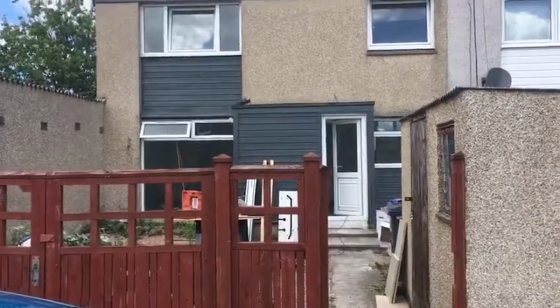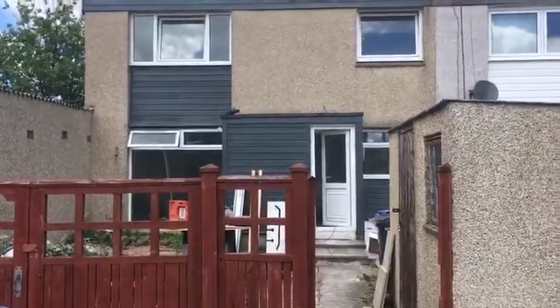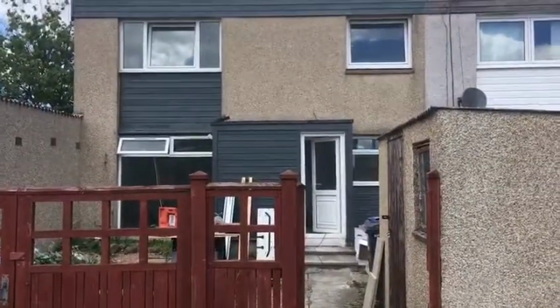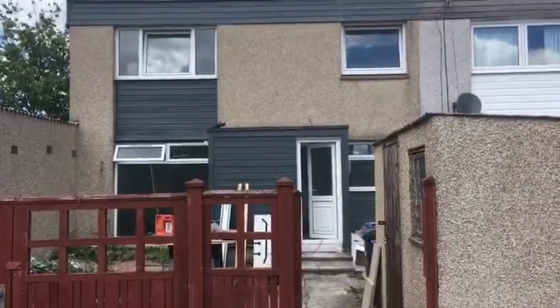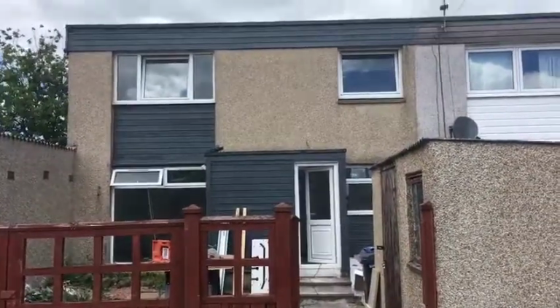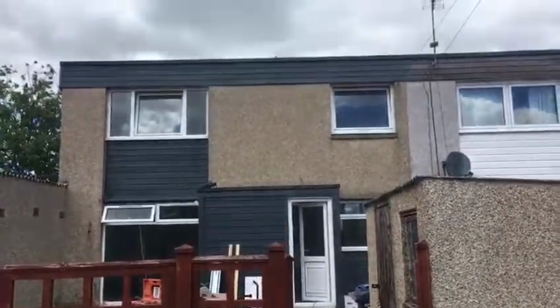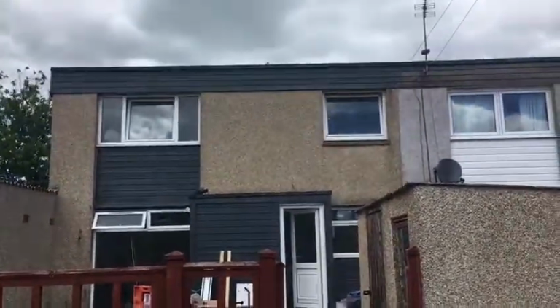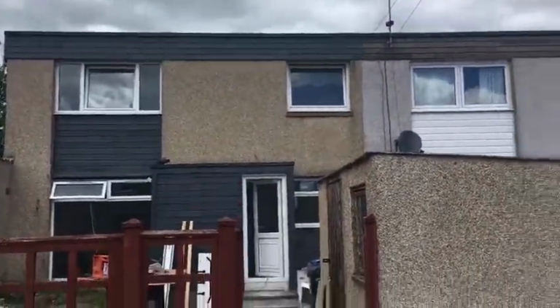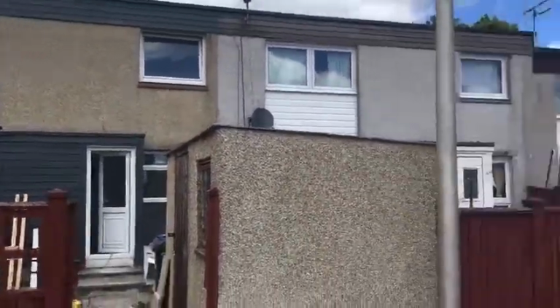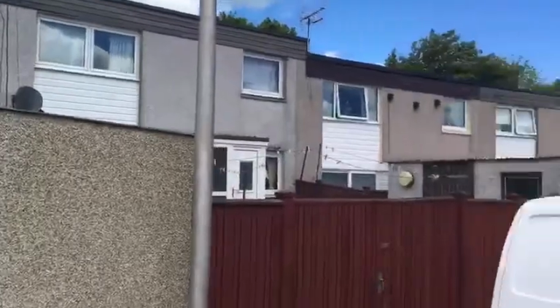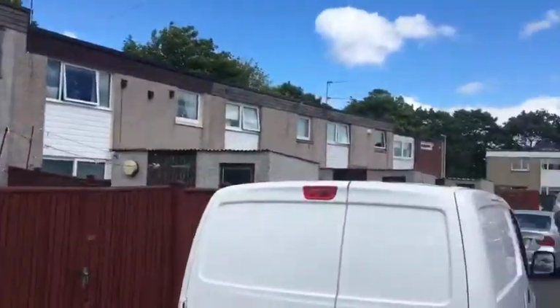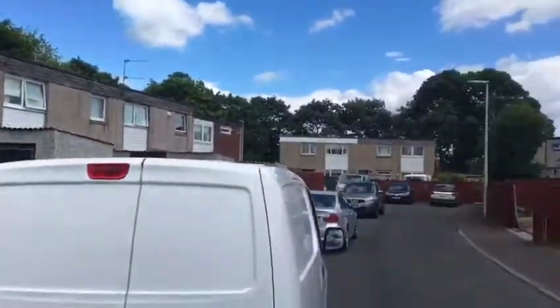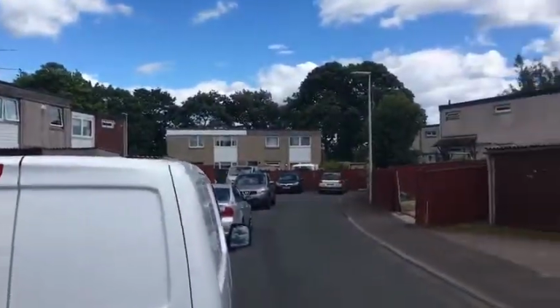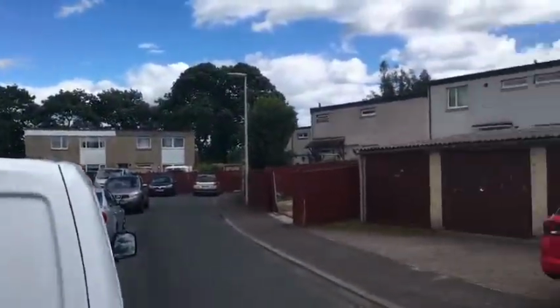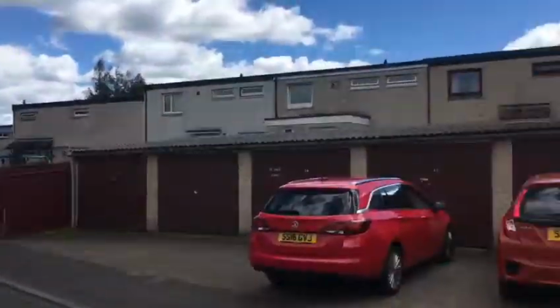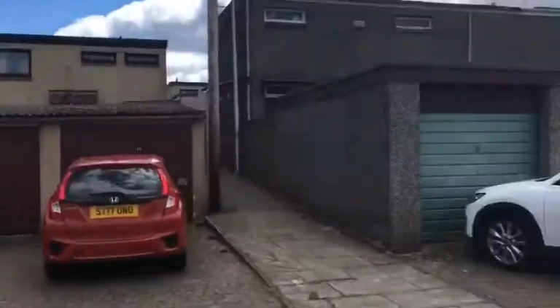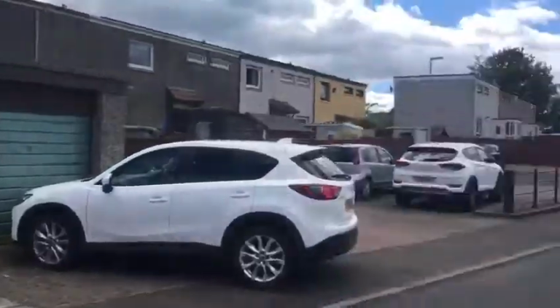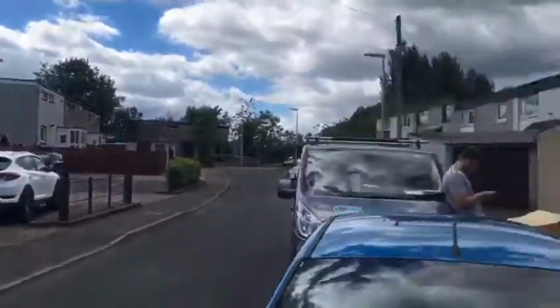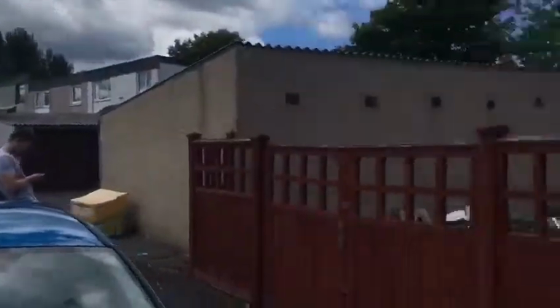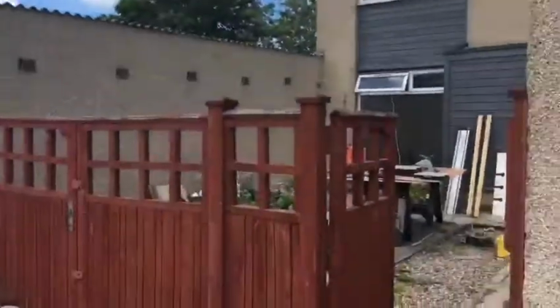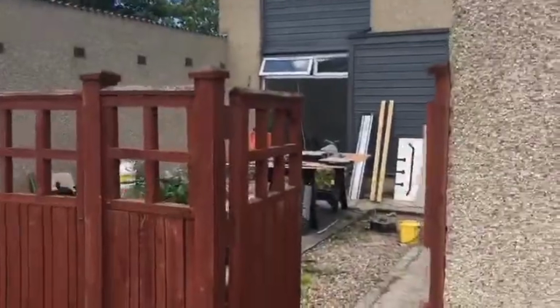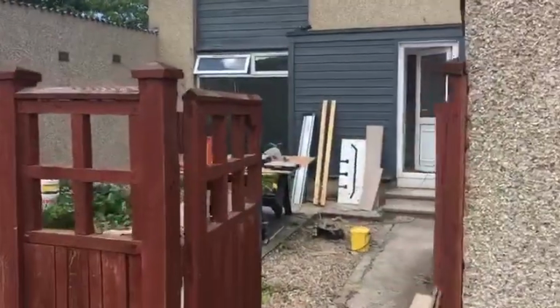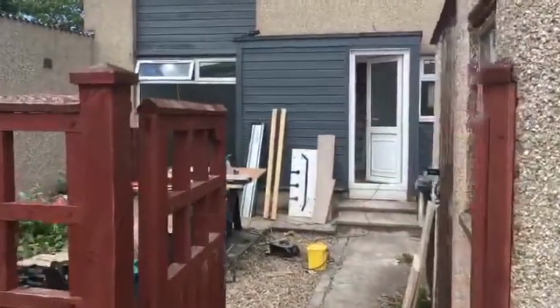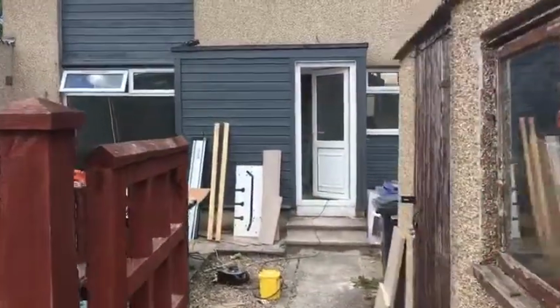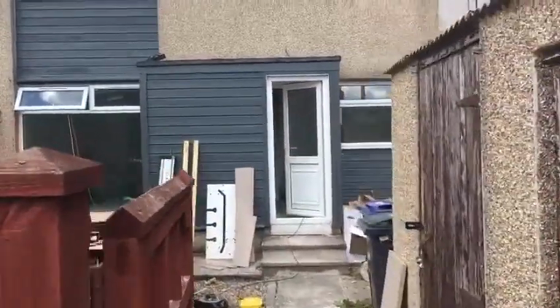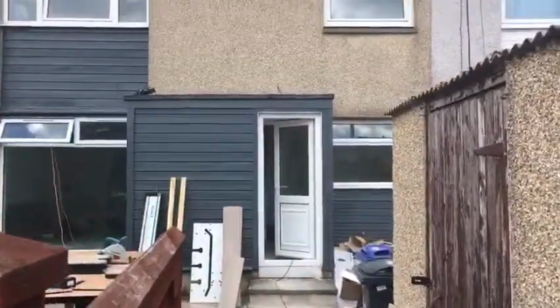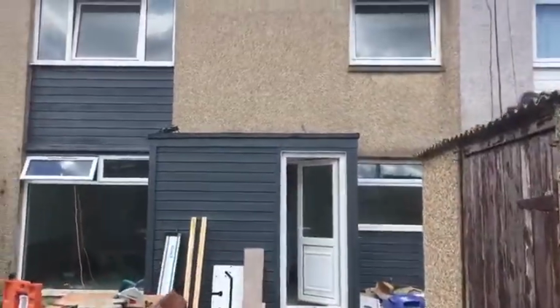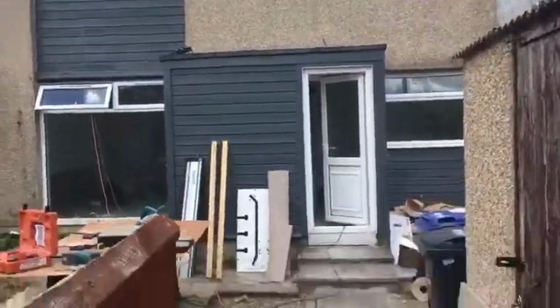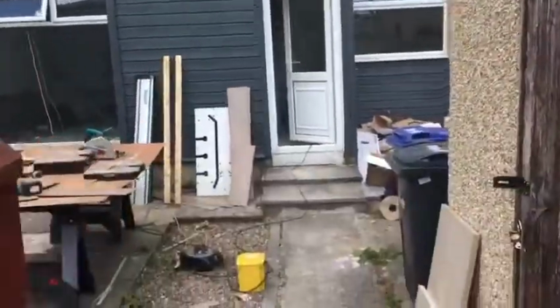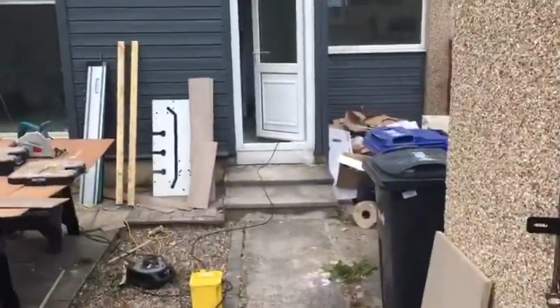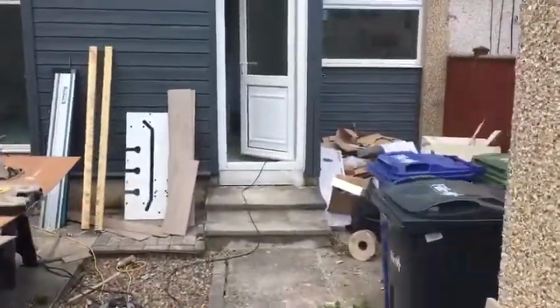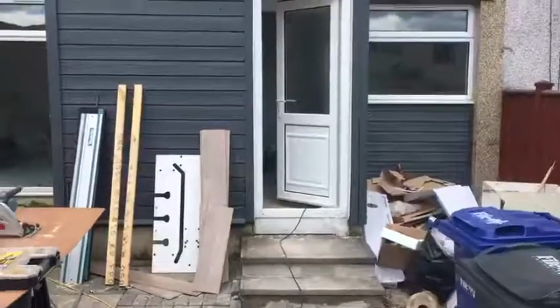It's the 21st of June 2018, number 6 Earlstone Way in Glenrofis. It's a 3-bedroom terraced house currently undergoing full renovation.